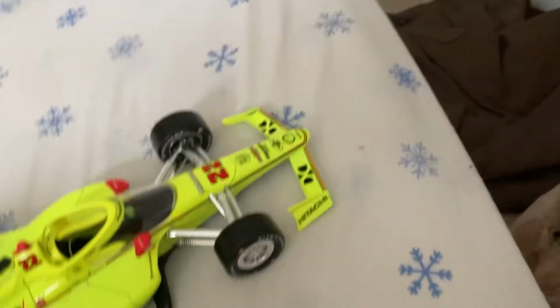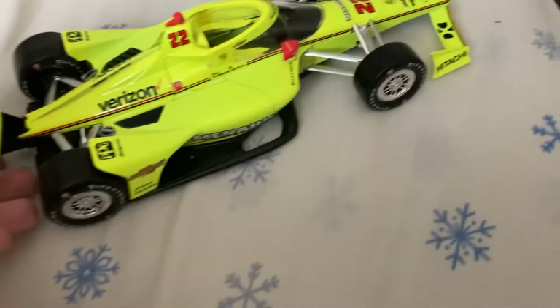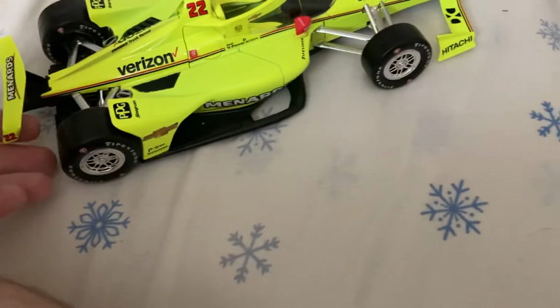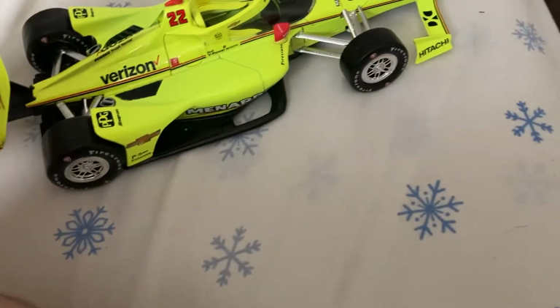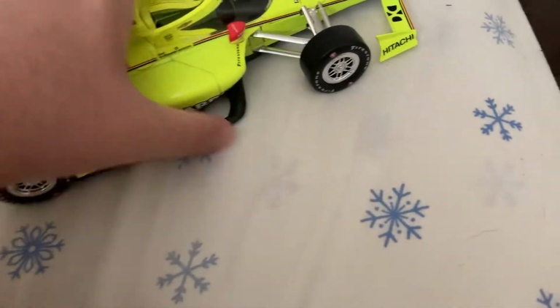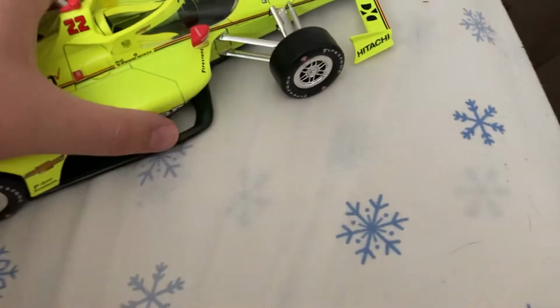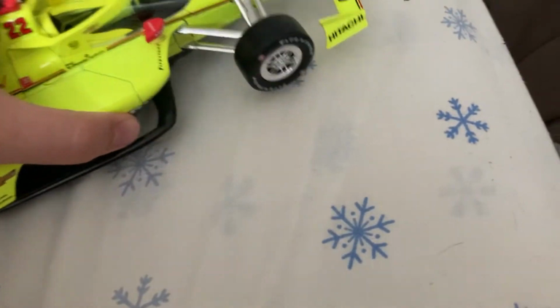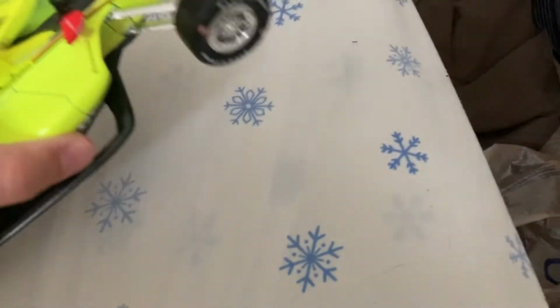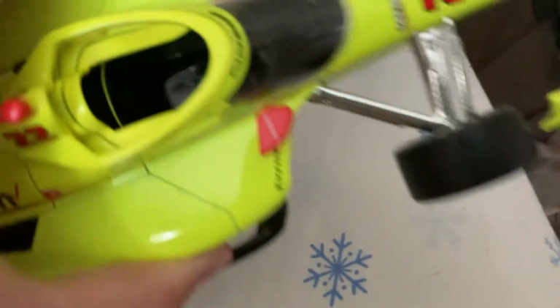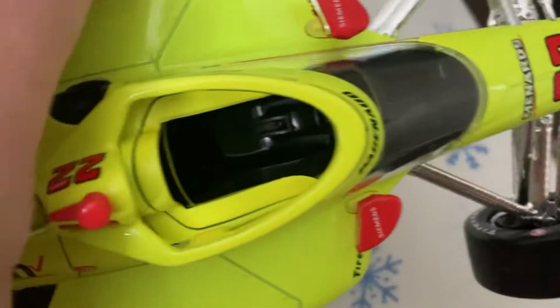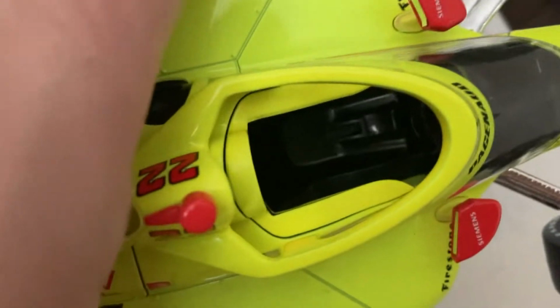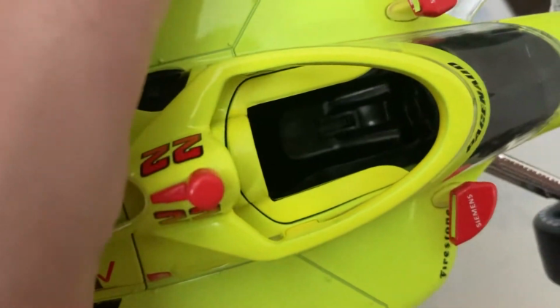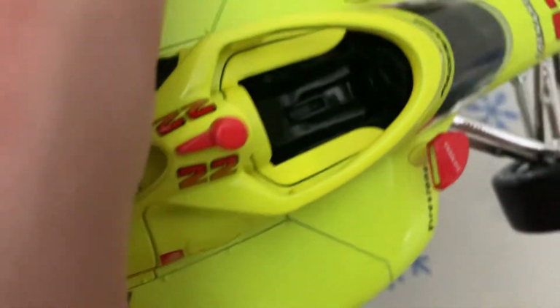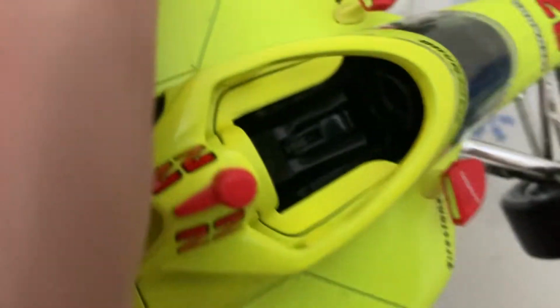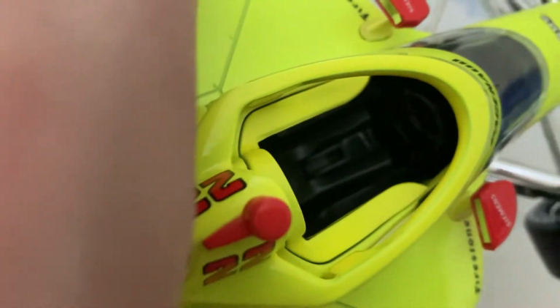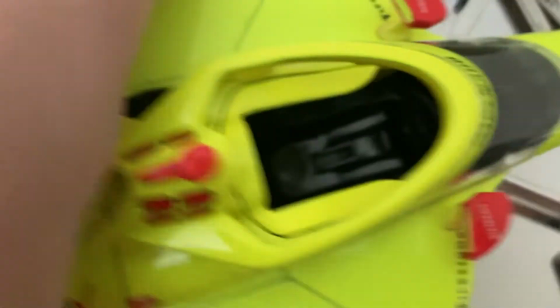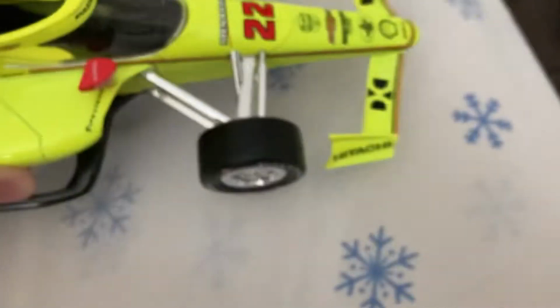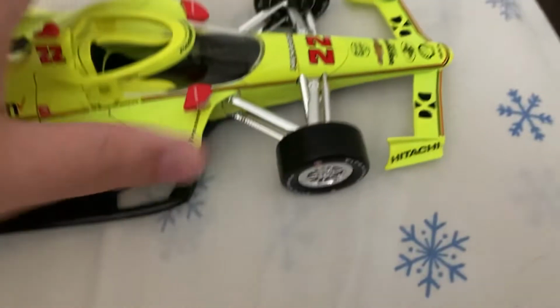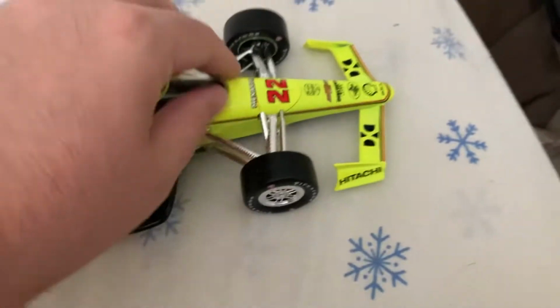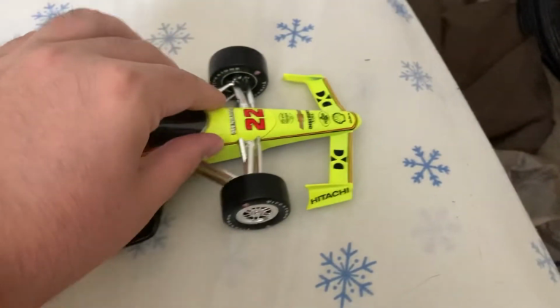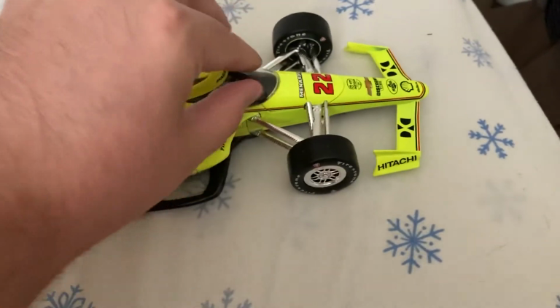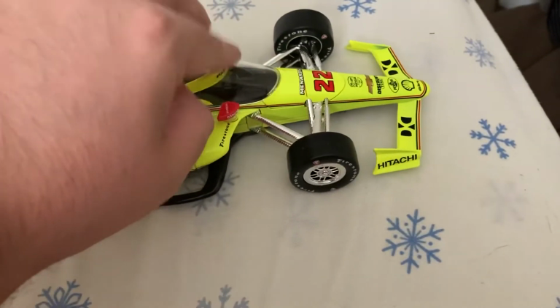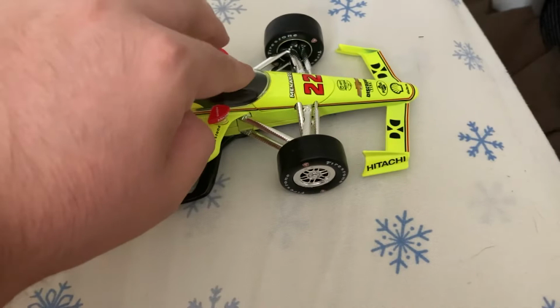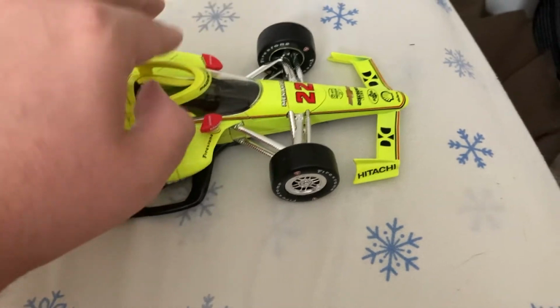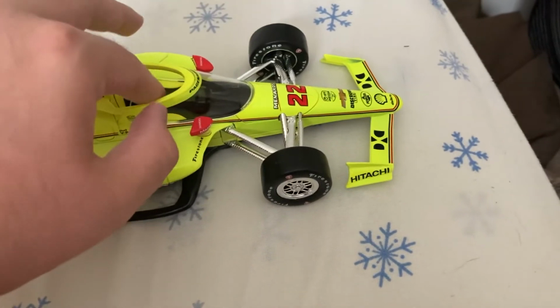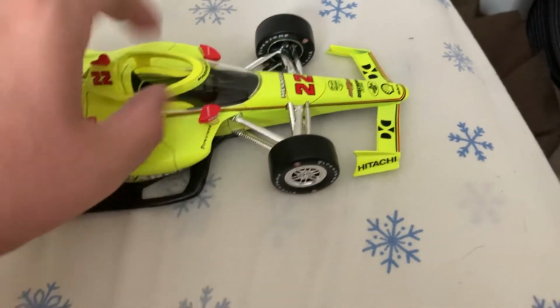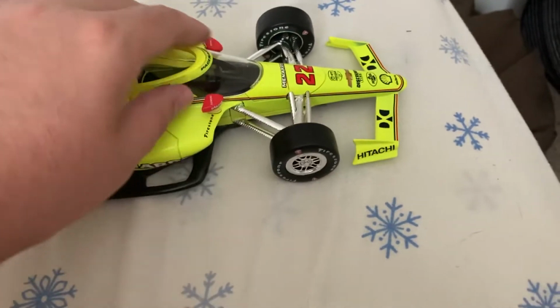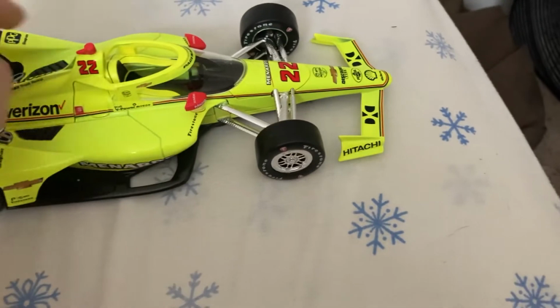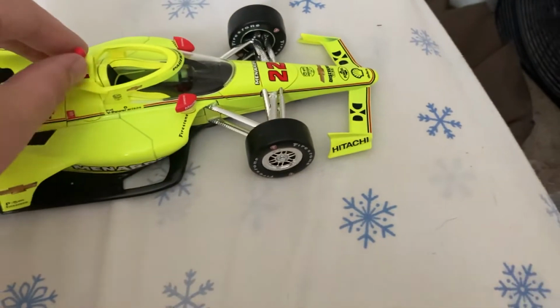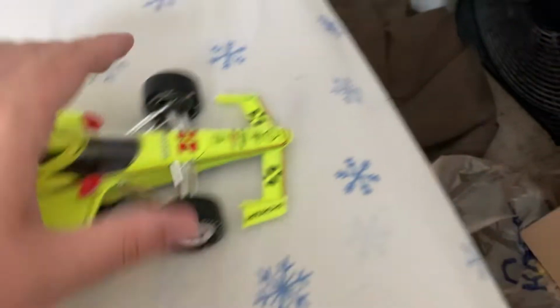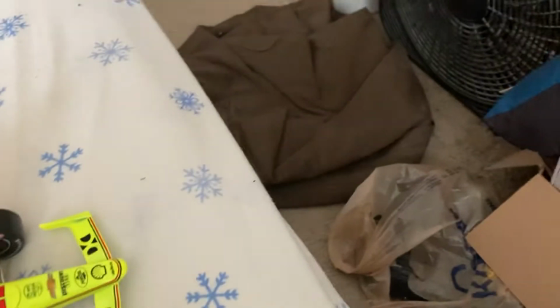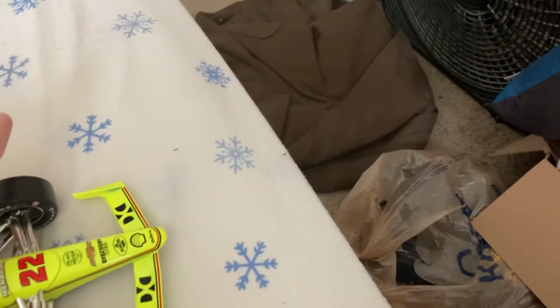Down this side you got the same stuff as usual. Here's a look inside if you want to see that — this is something they started adding on the 2020 cars.